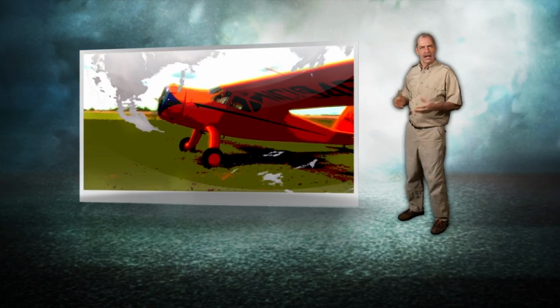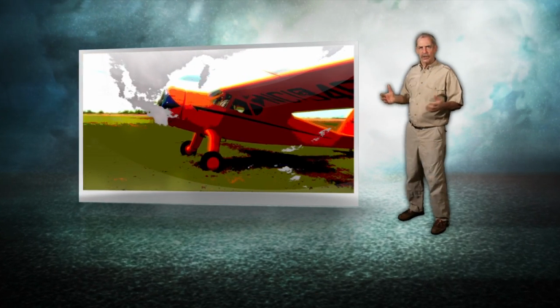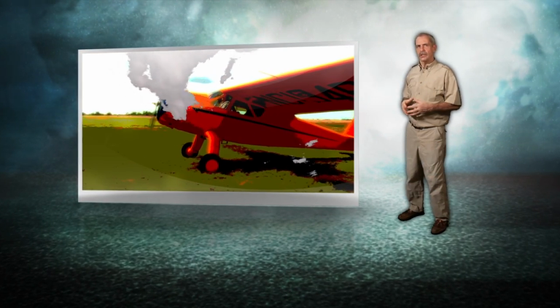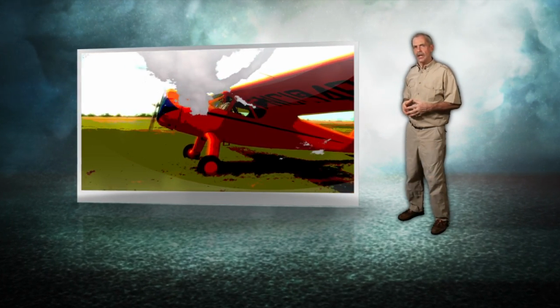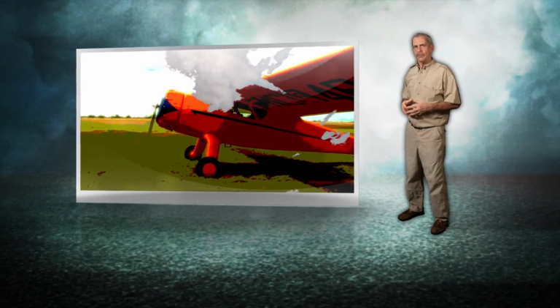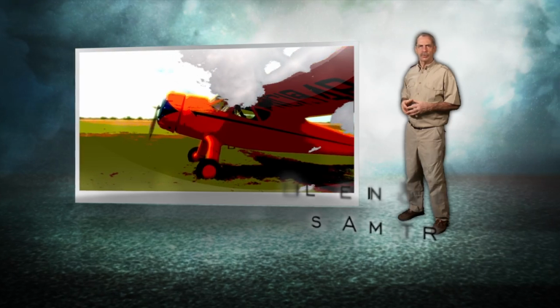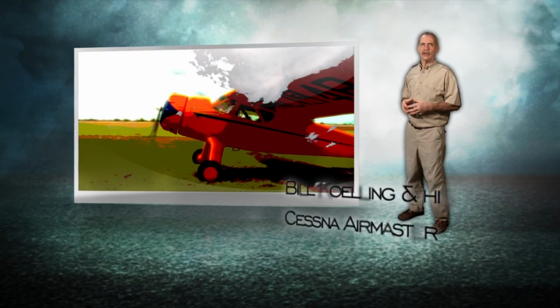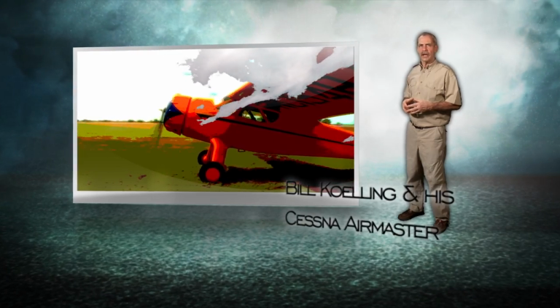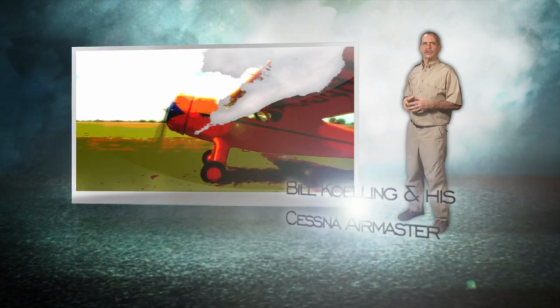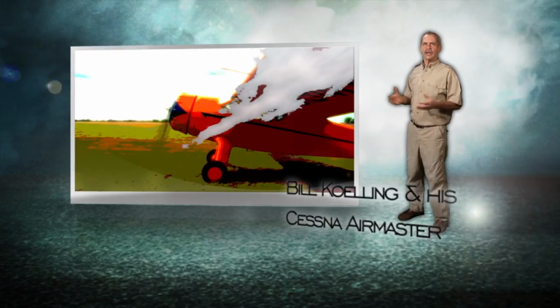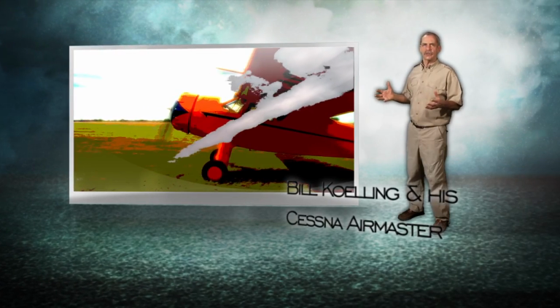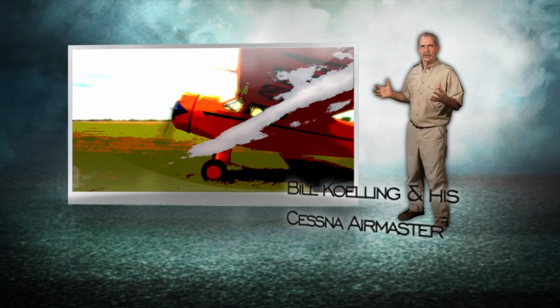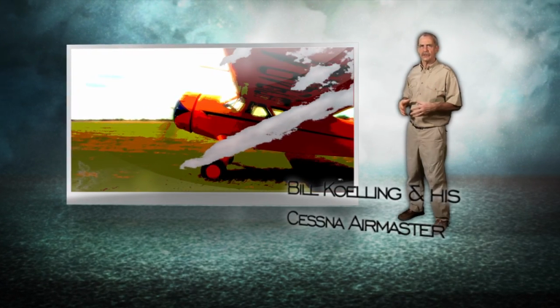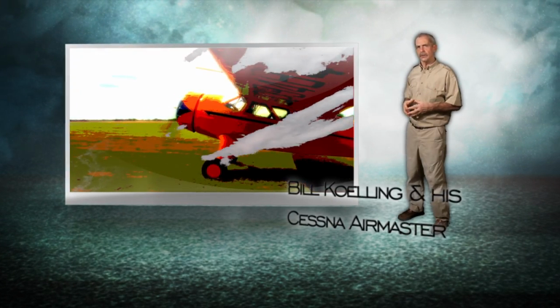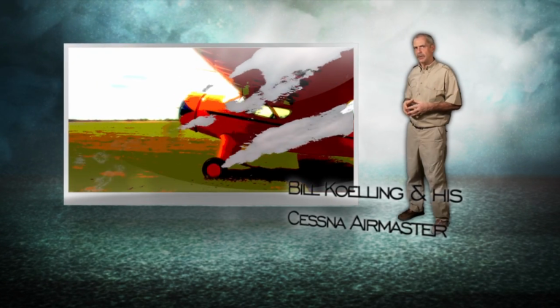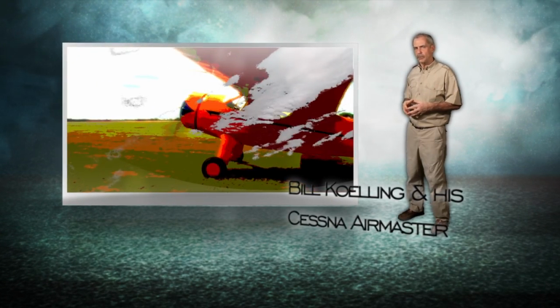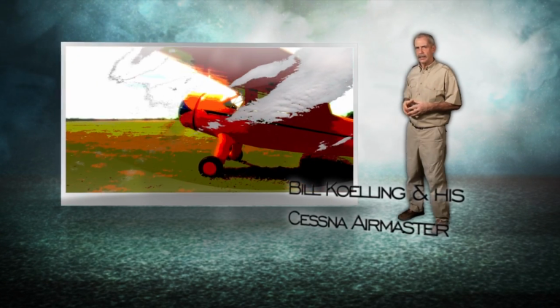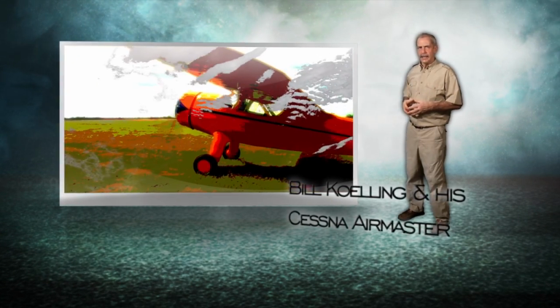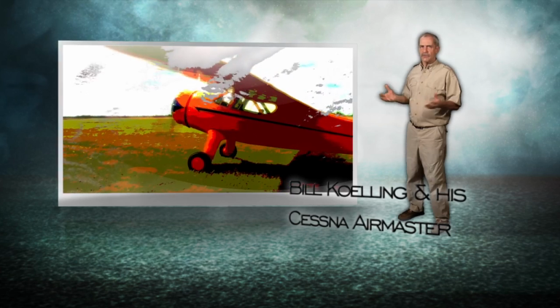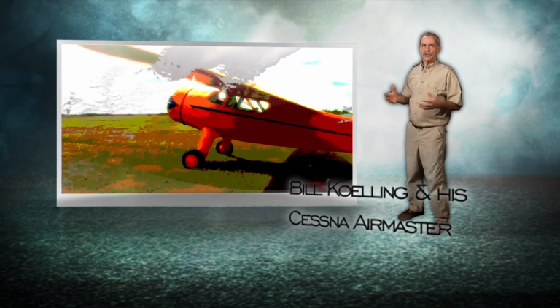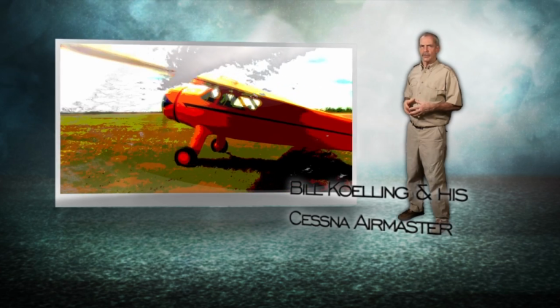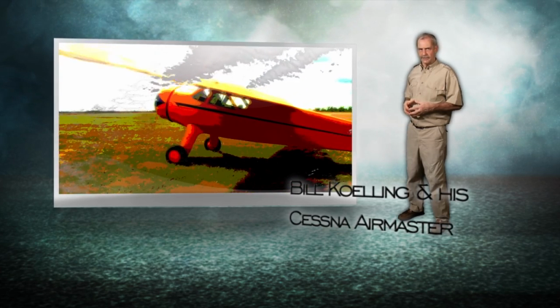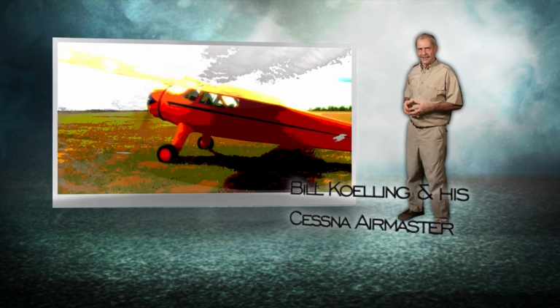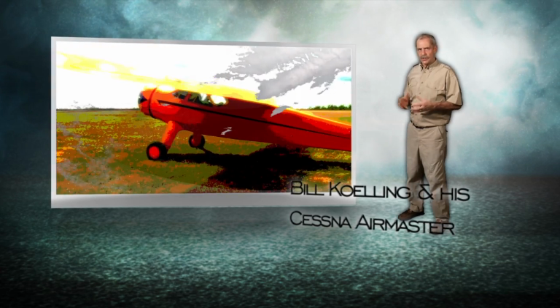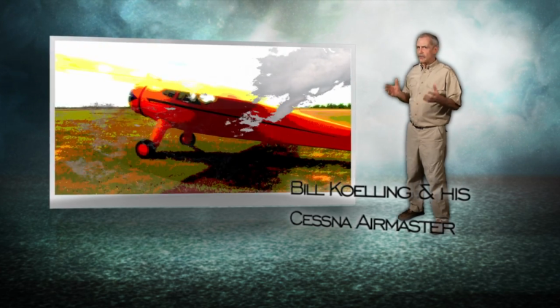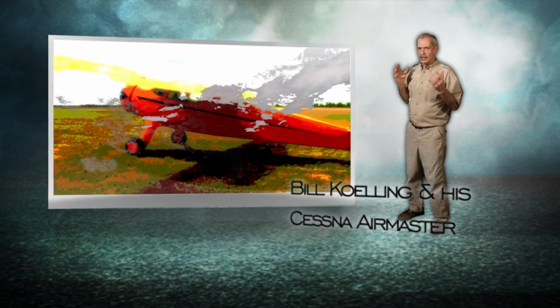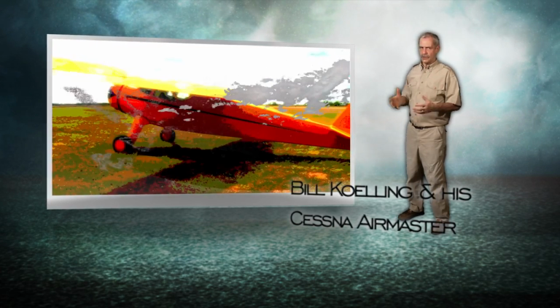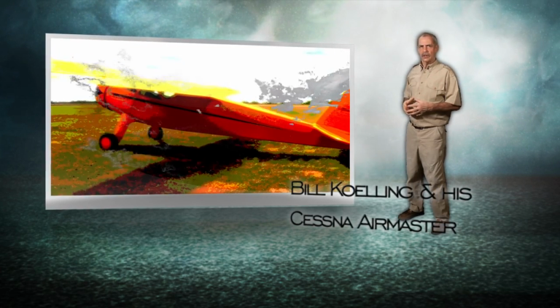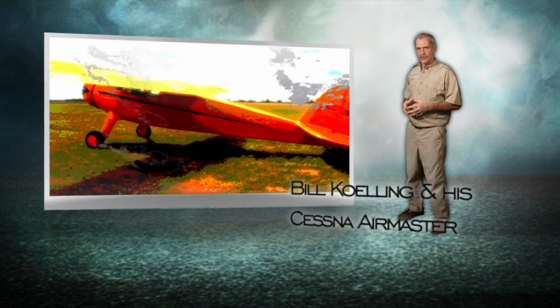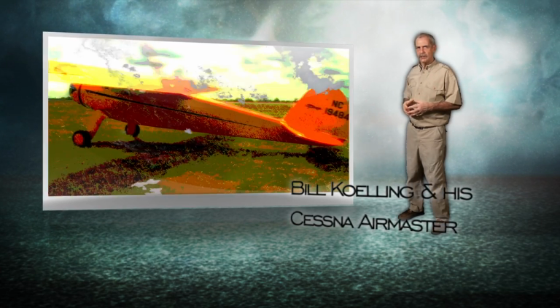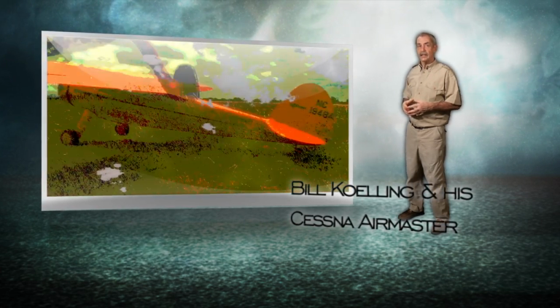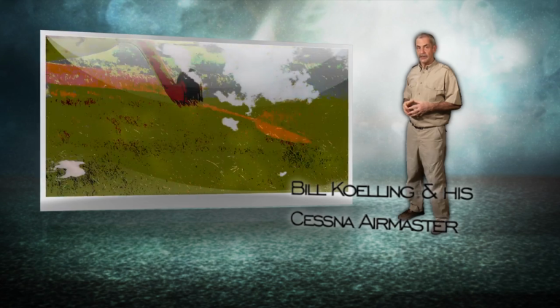I'm partial to the color yellow, and Bill's bright yellow Air Master looks so nice against the green grass of the Great Bend Airport. It seems very much at home there. There's just something very Kansas about Cessna and the Air Master.